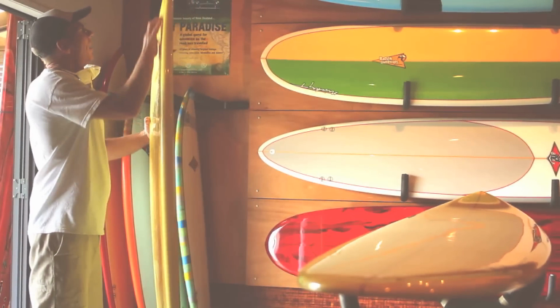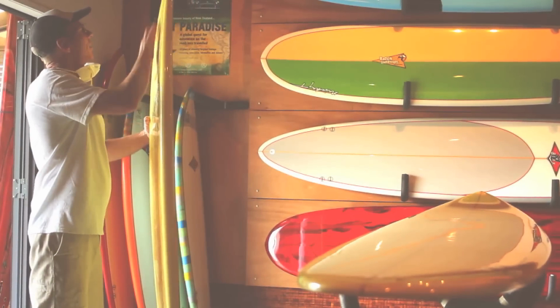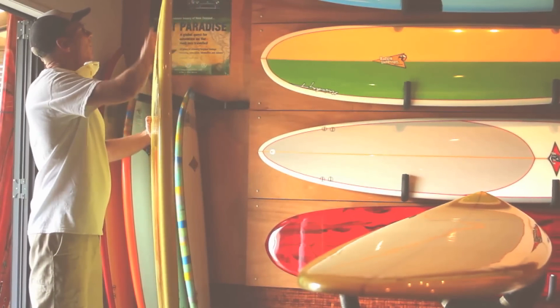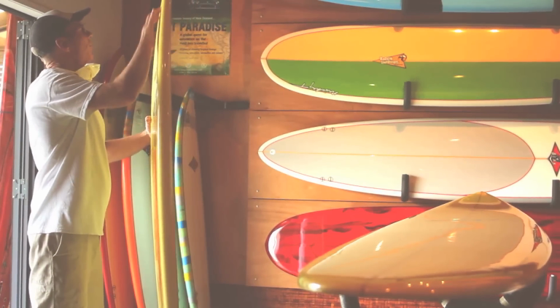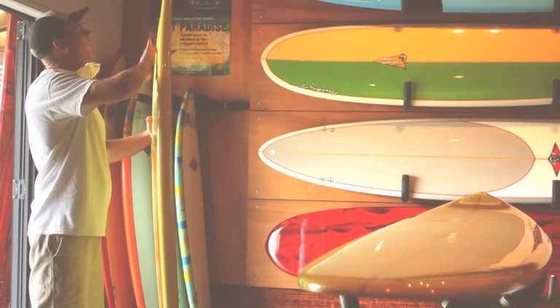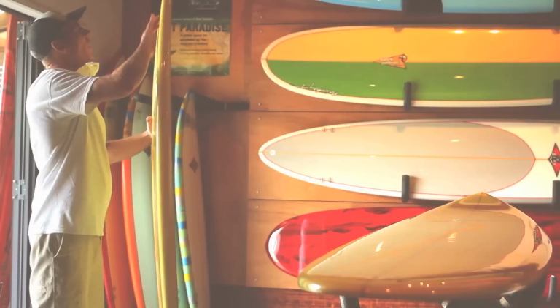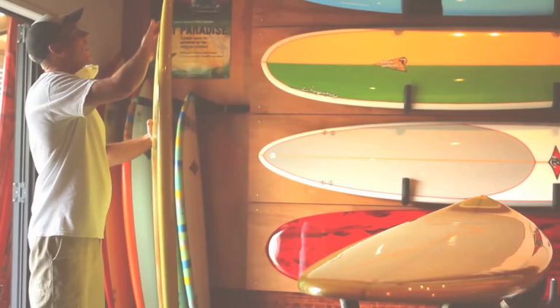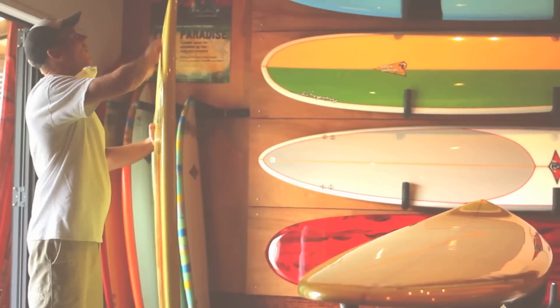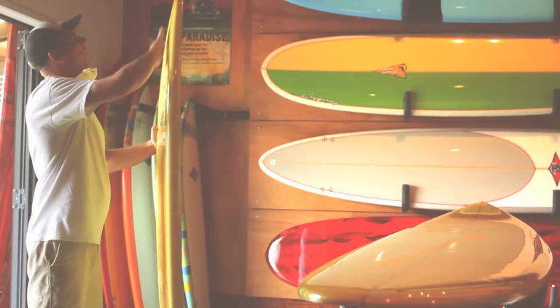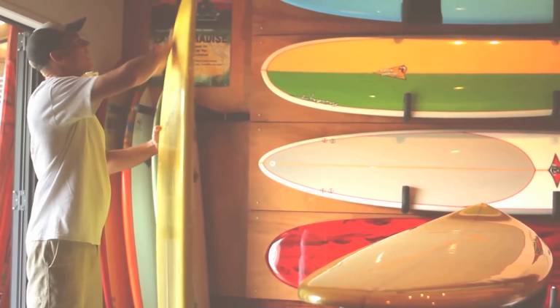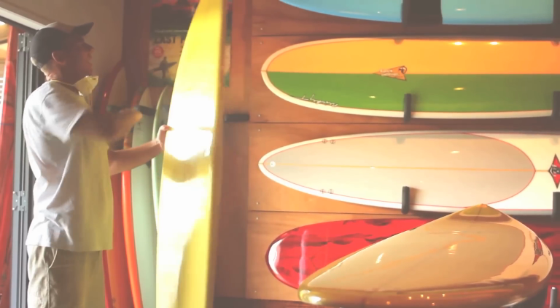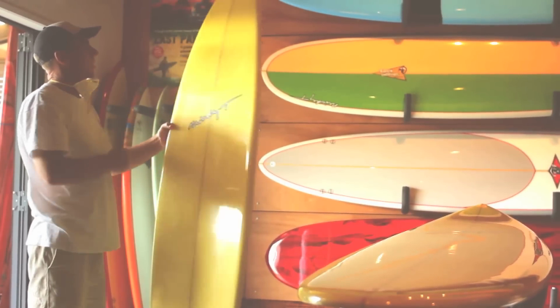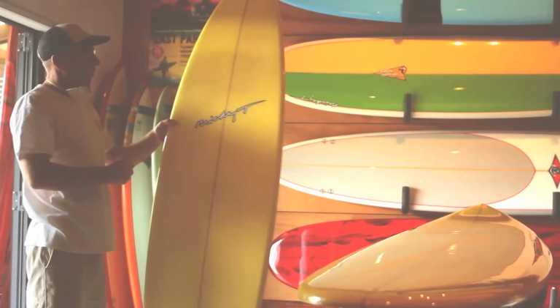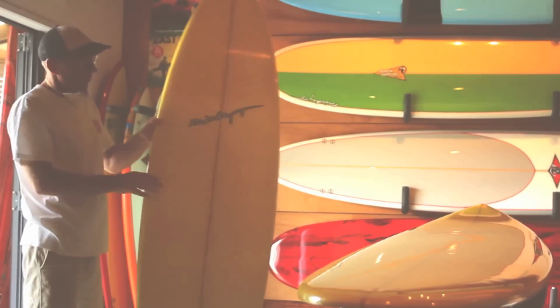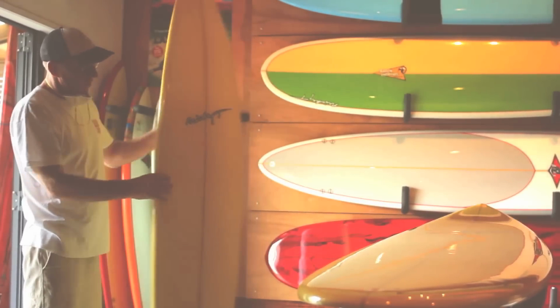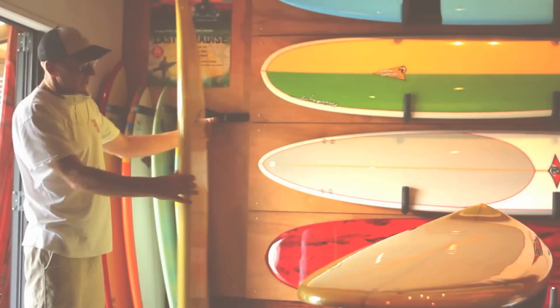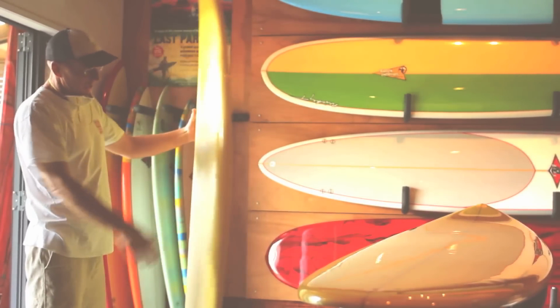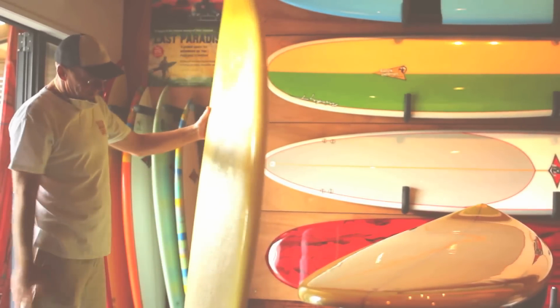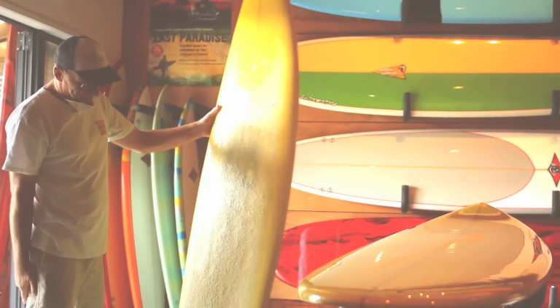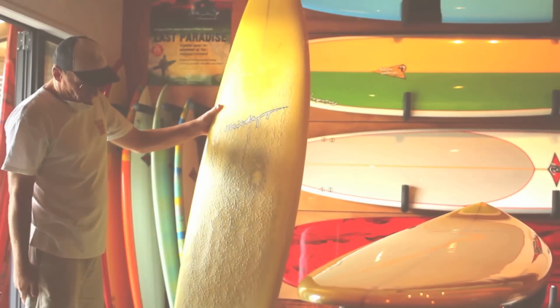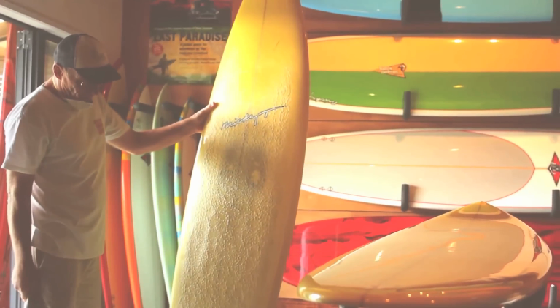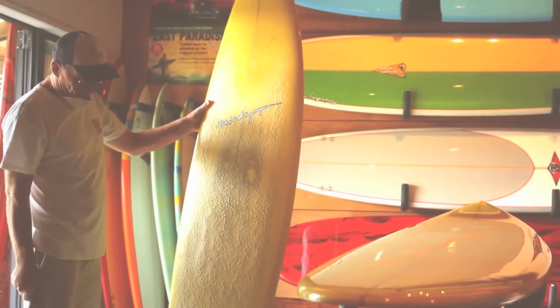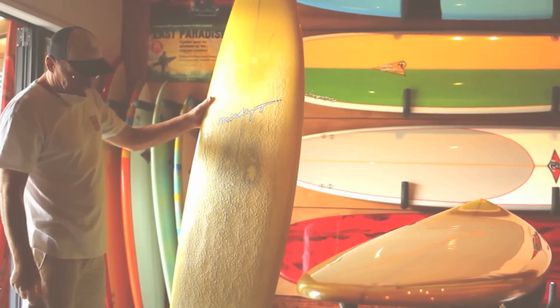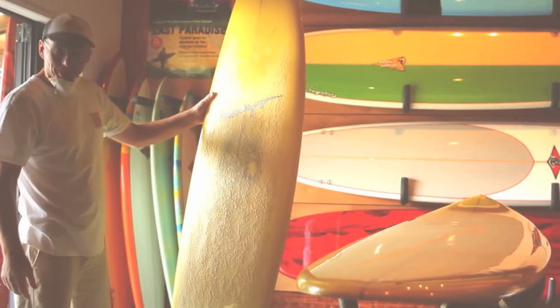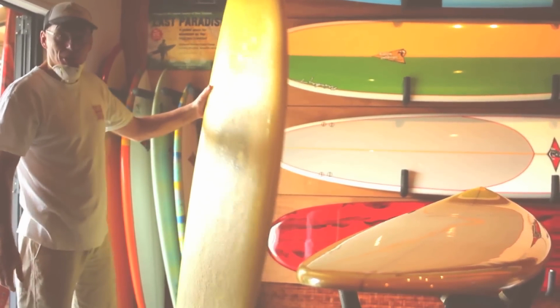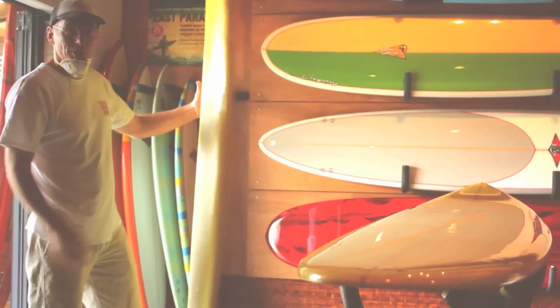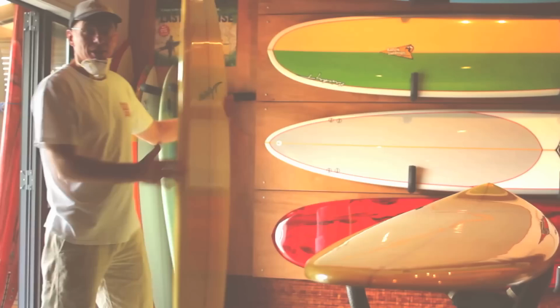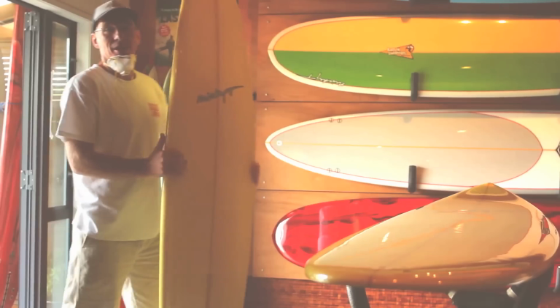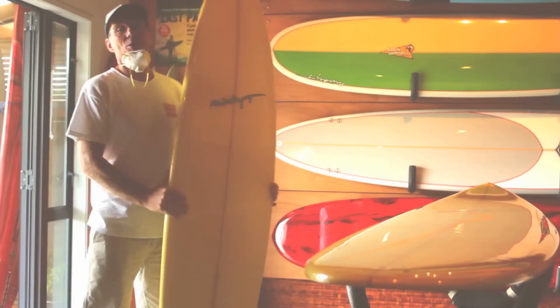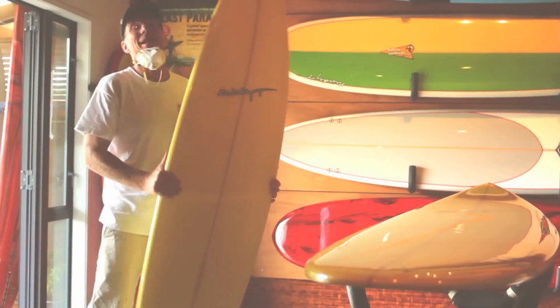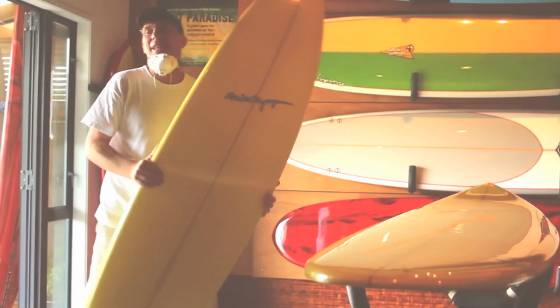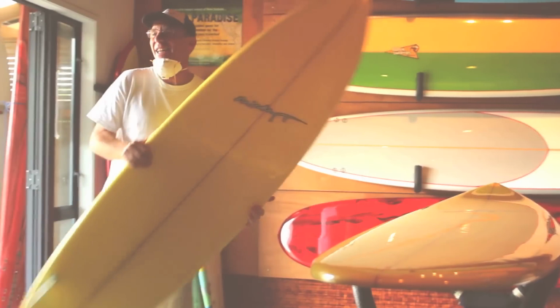It's got five-ounce fiberglass and a gloss and polish finish. It's actually lasting quite well for how much it's been surfed — we make them to last.